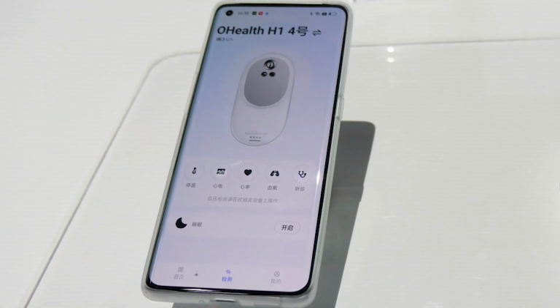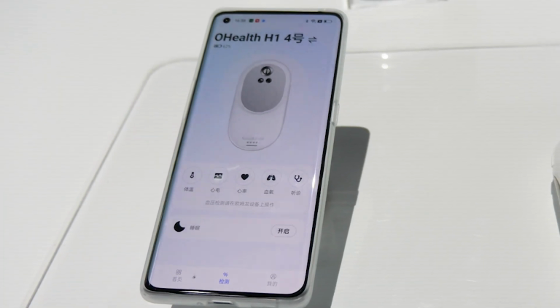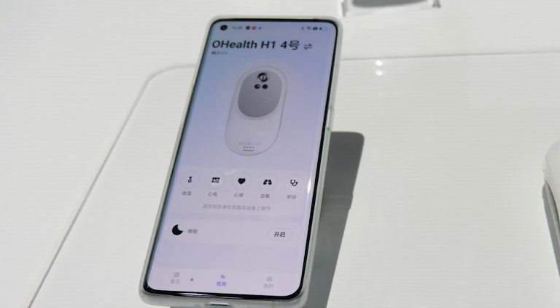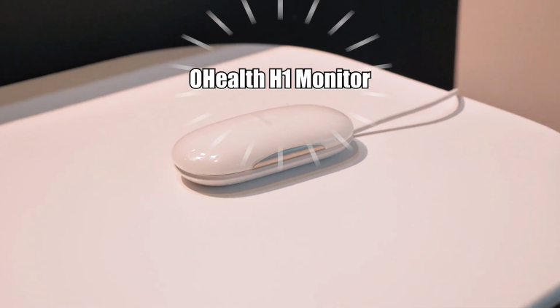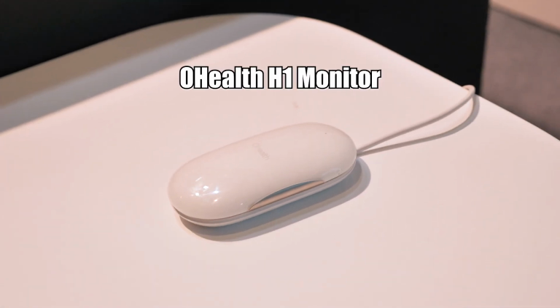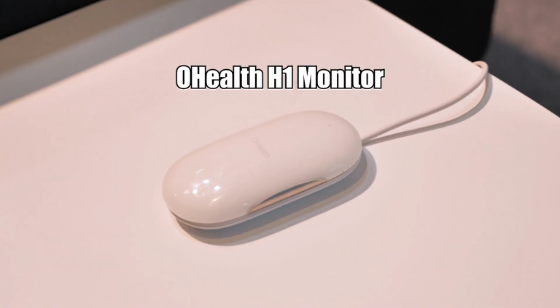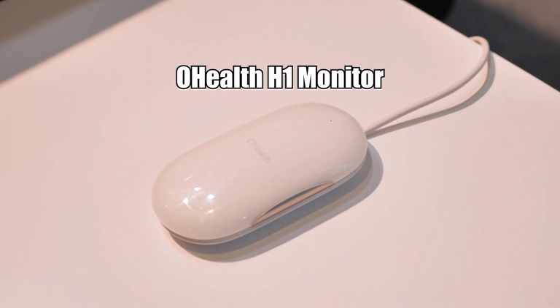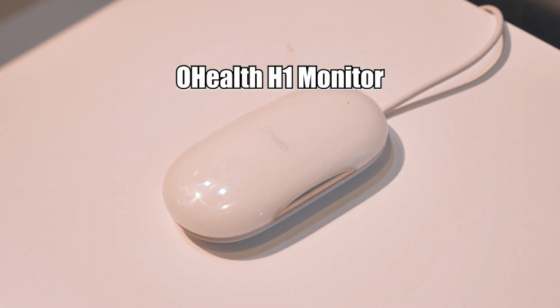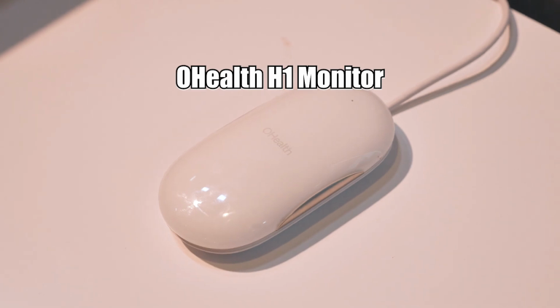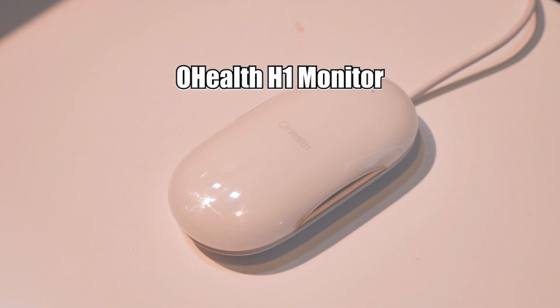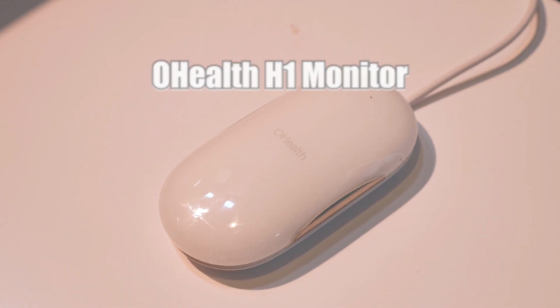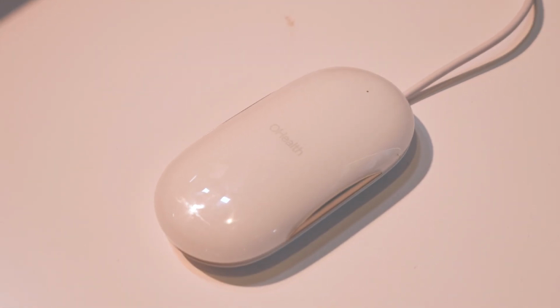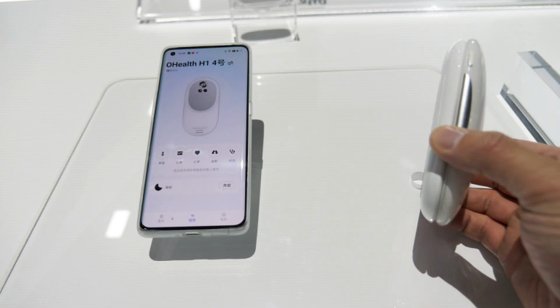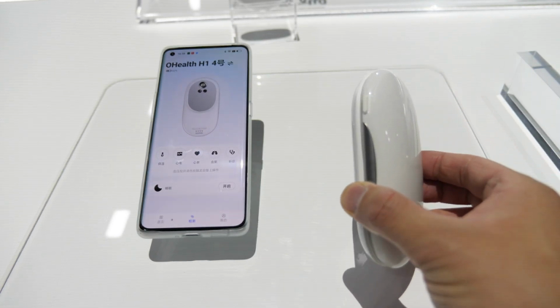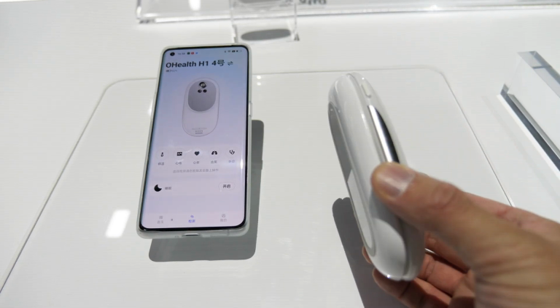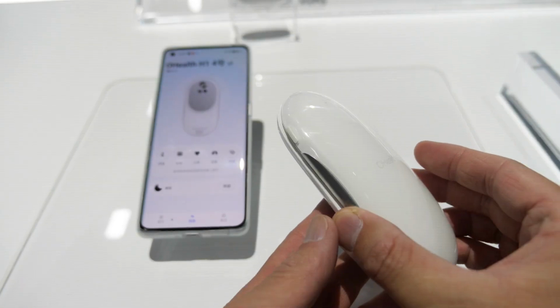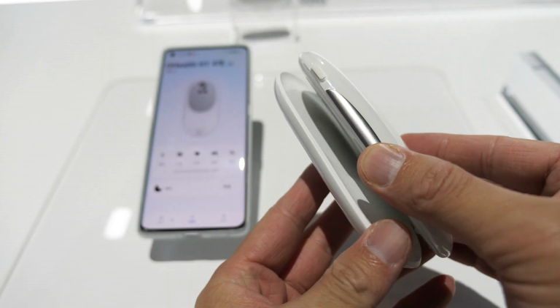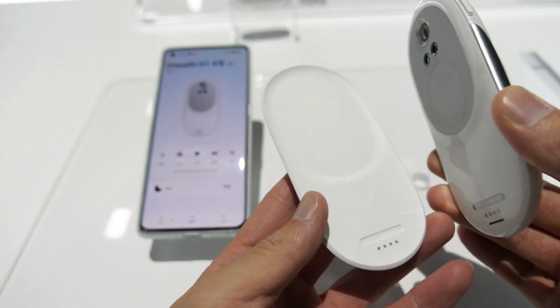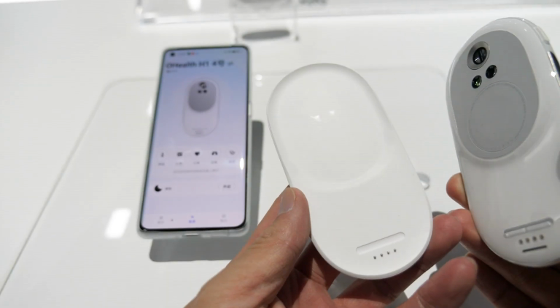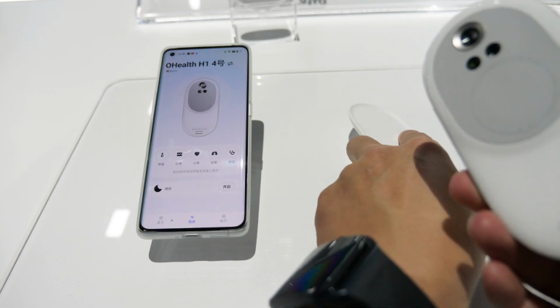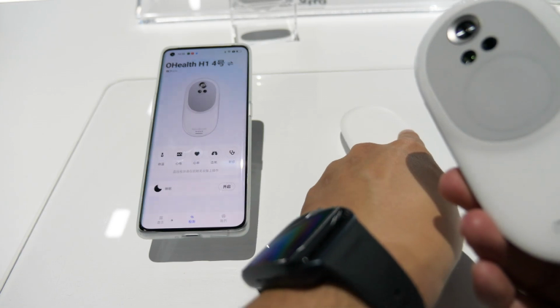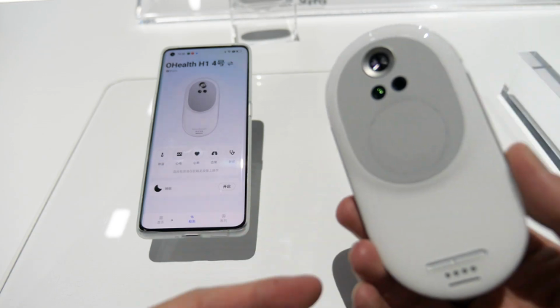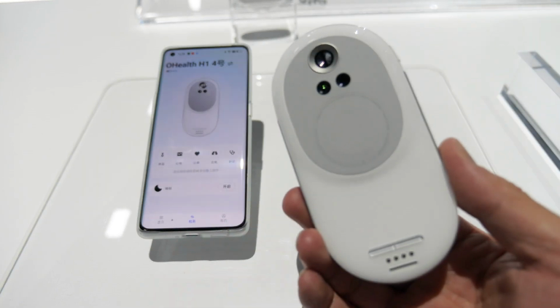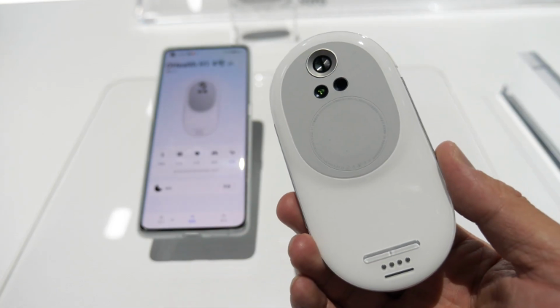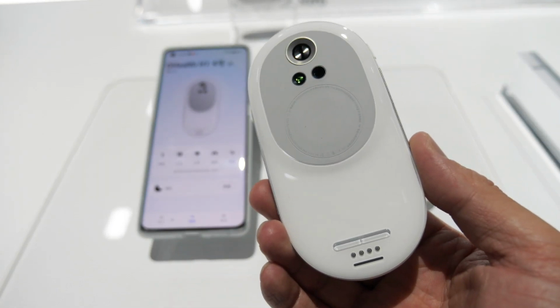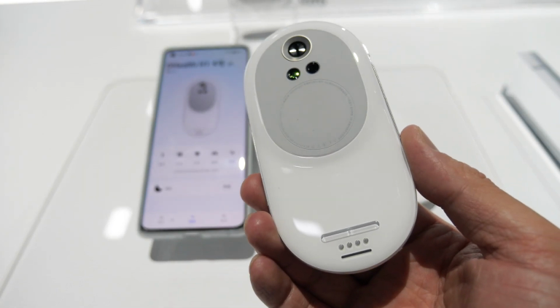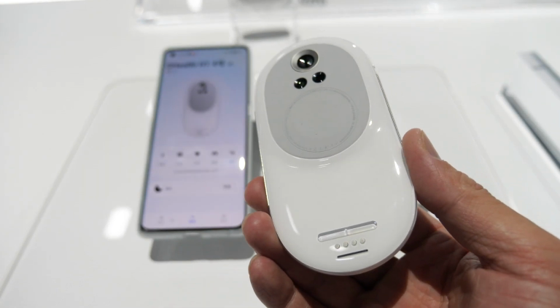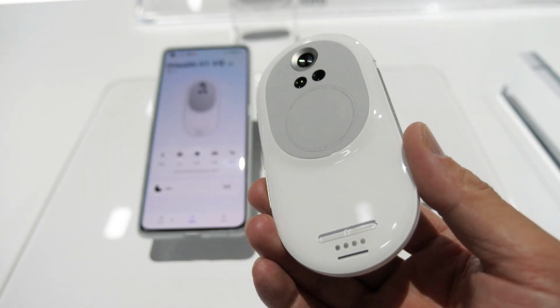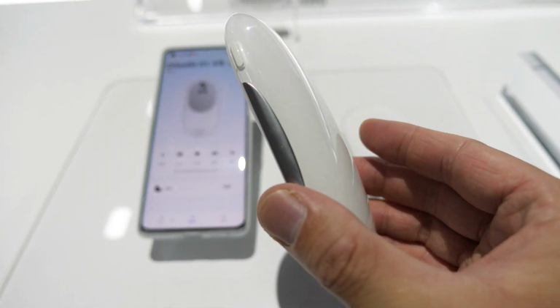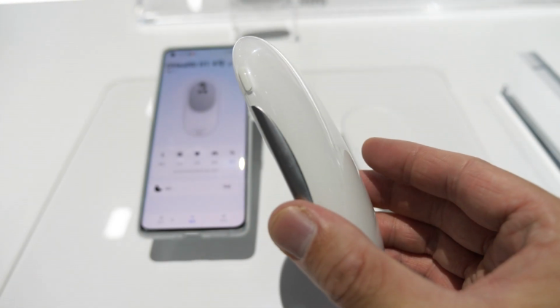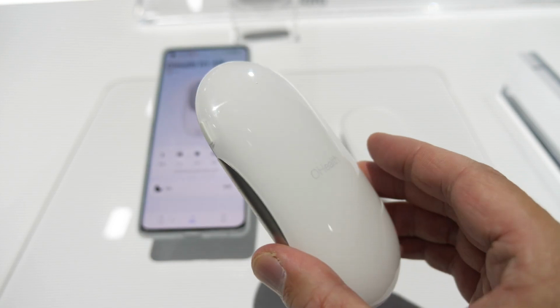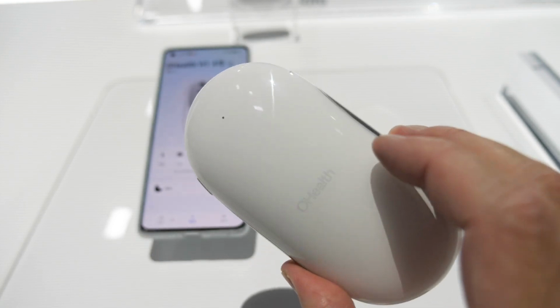They have this Ohilth H1 concept device — this is their product. The base has some sensors at the bottom and also one button here.